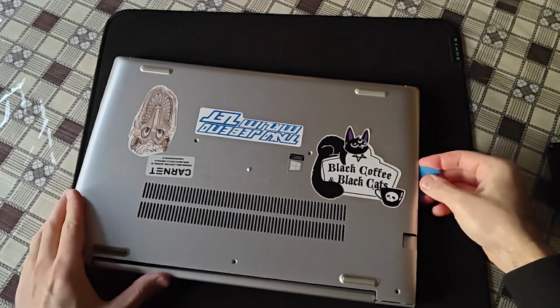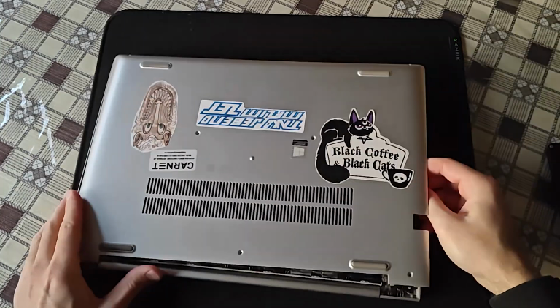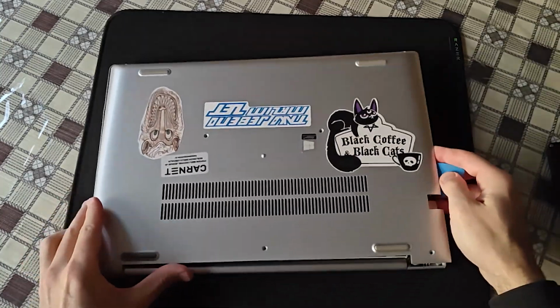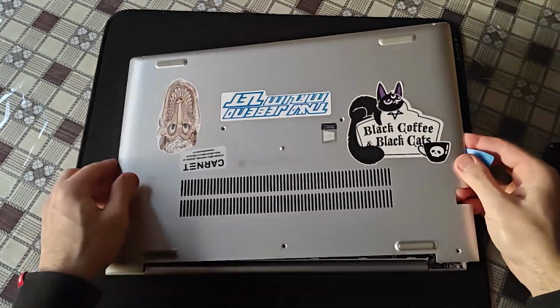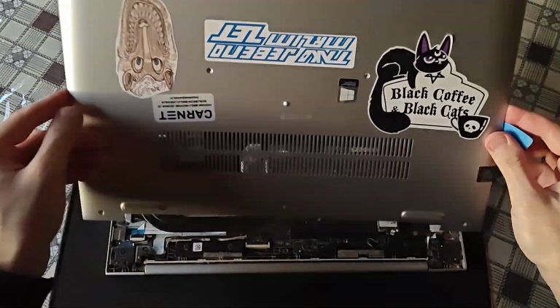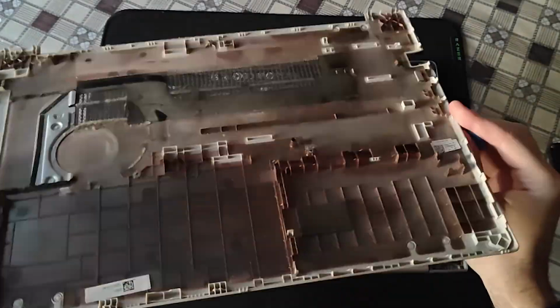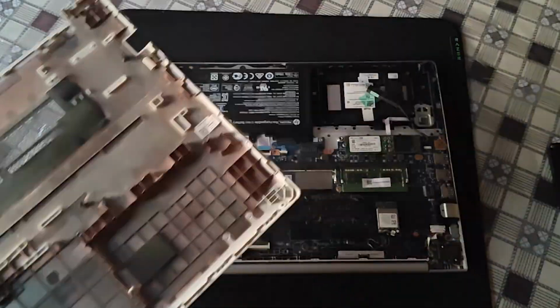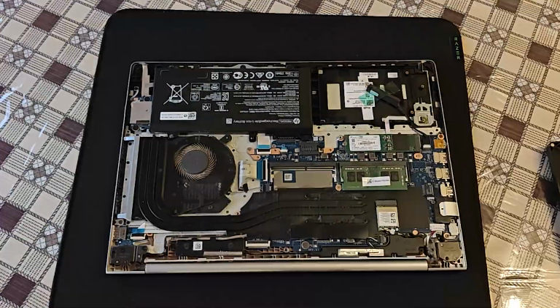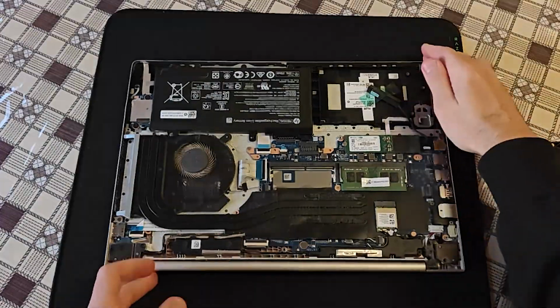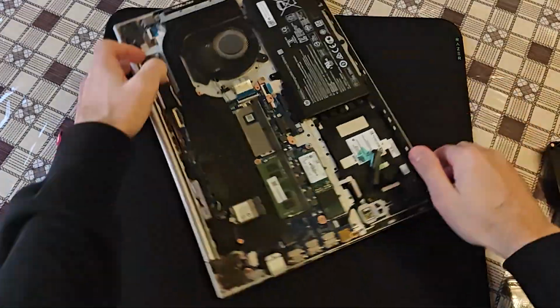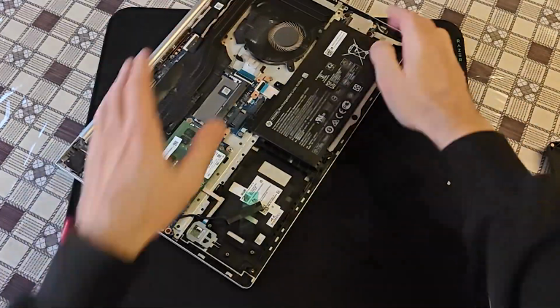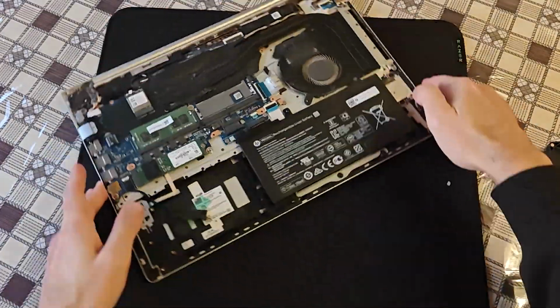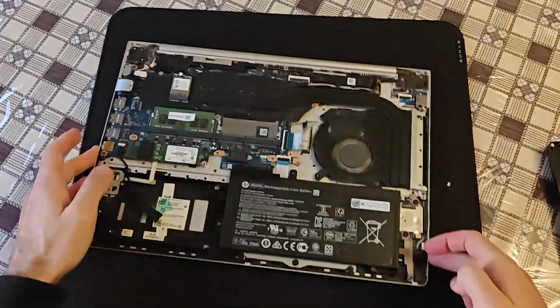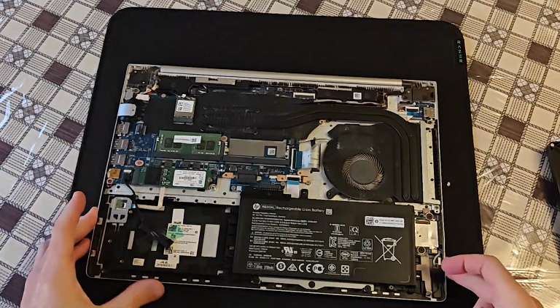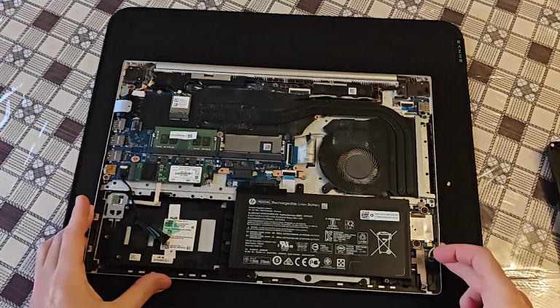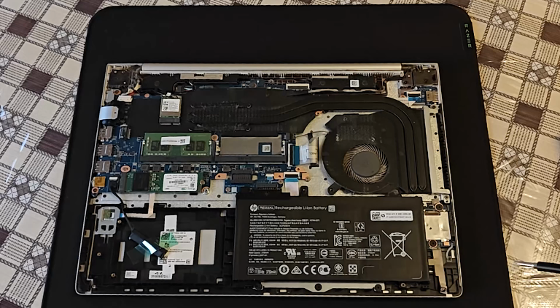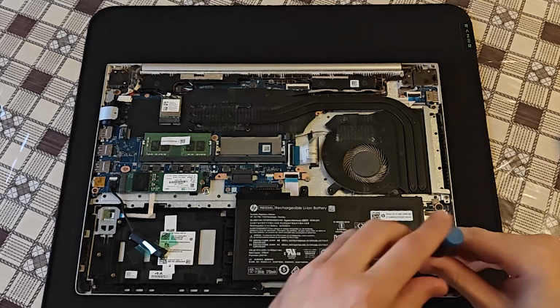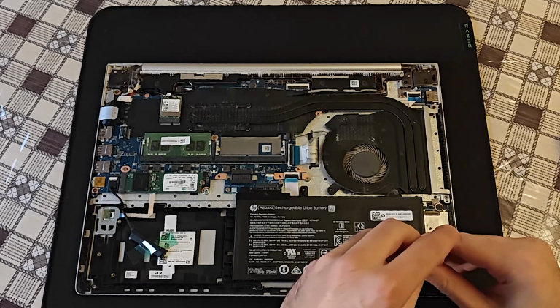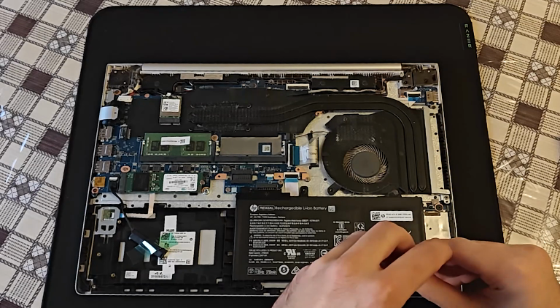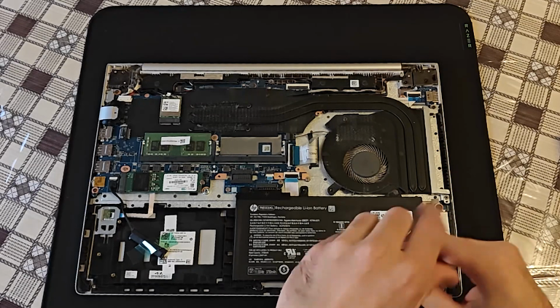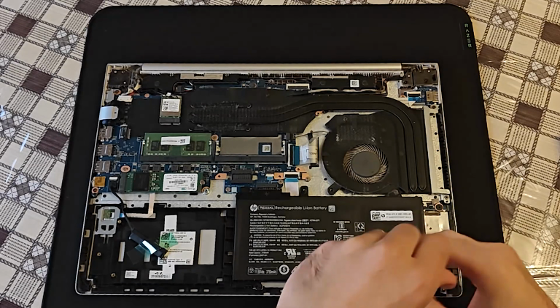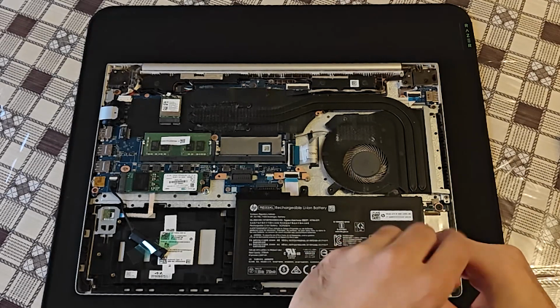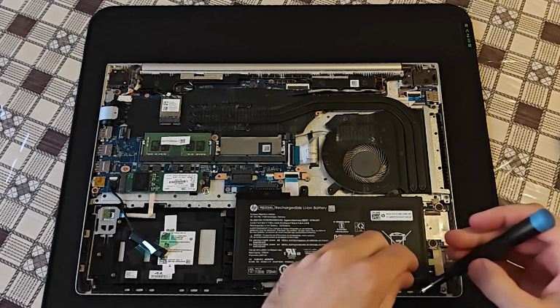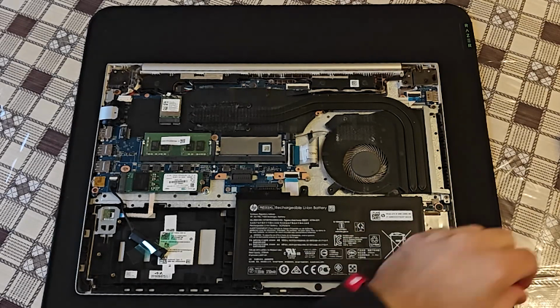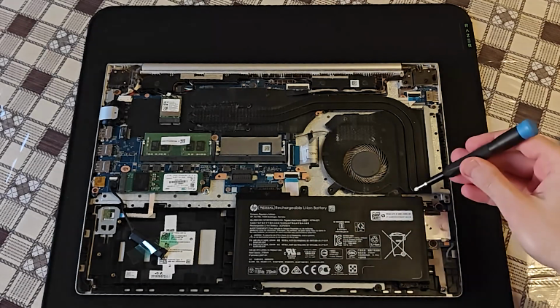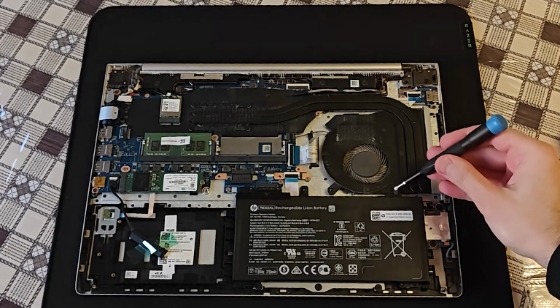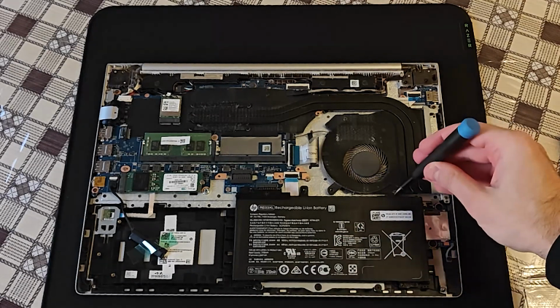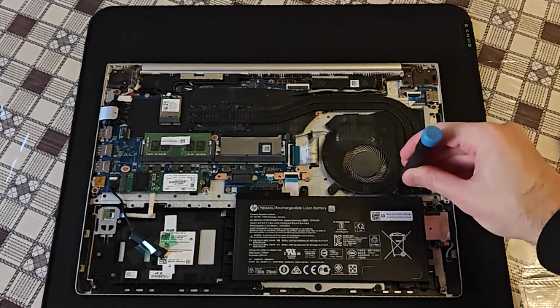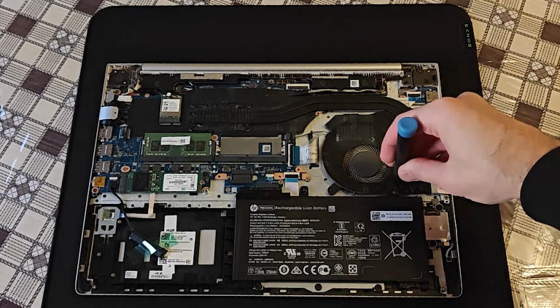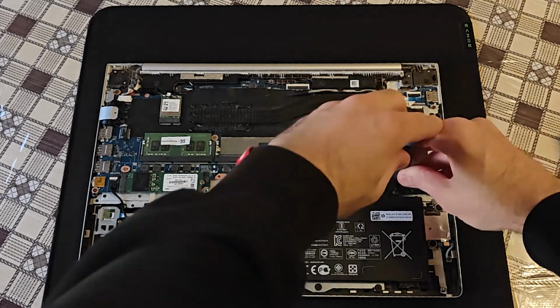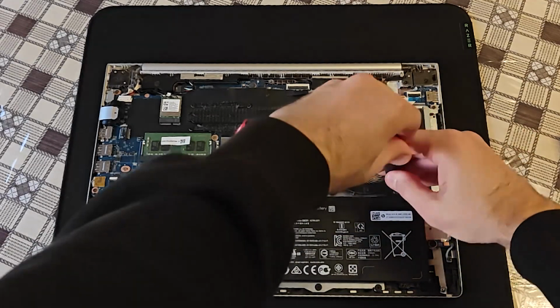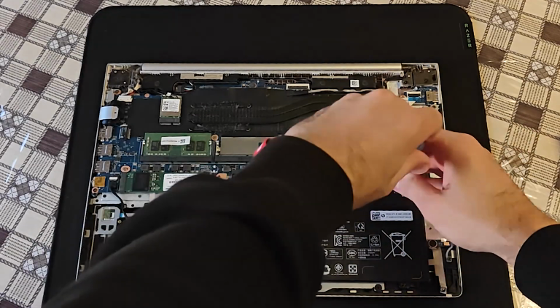Finally, it's loose! These three screws shouldn't be a problem.